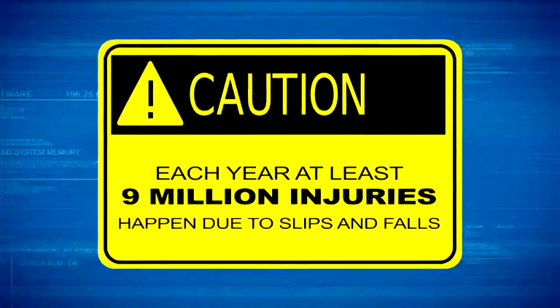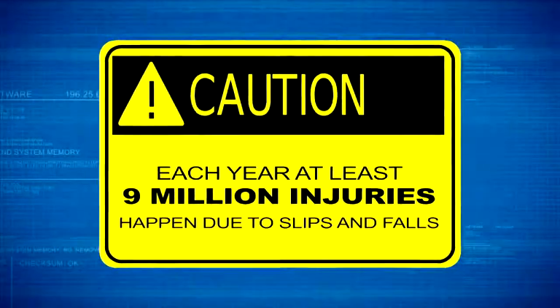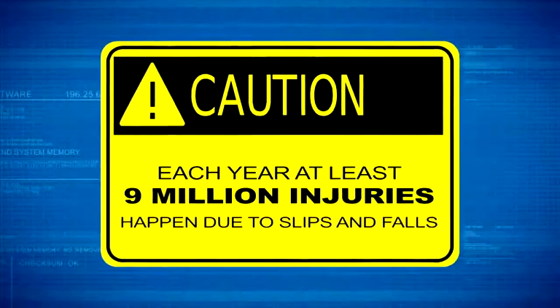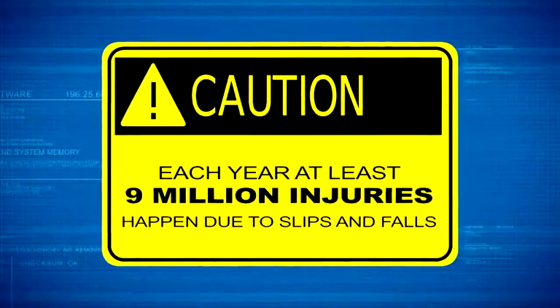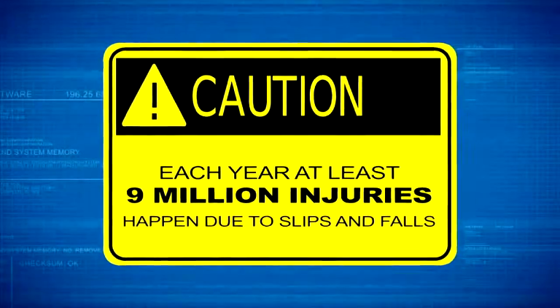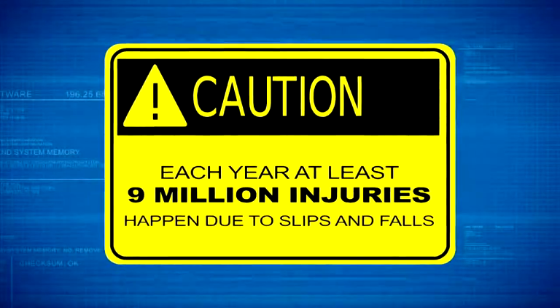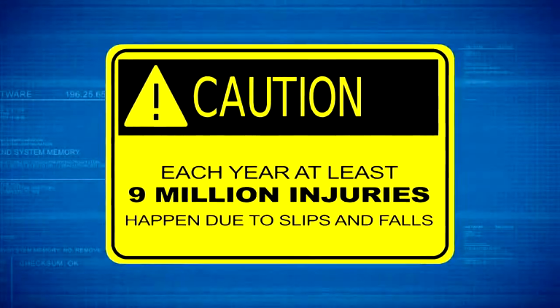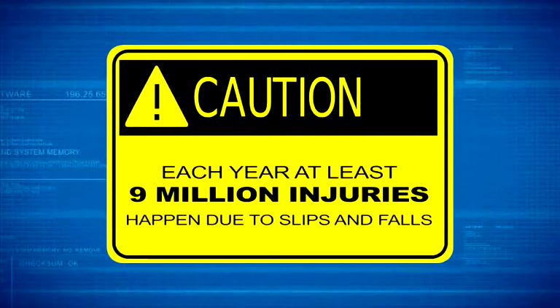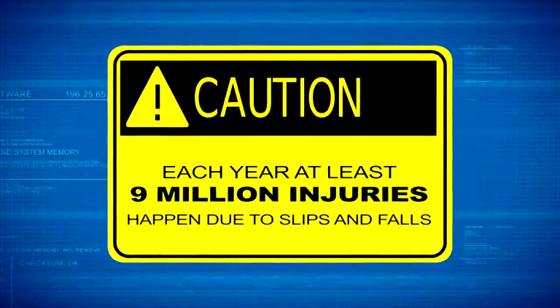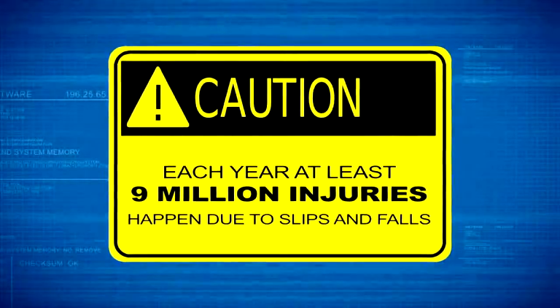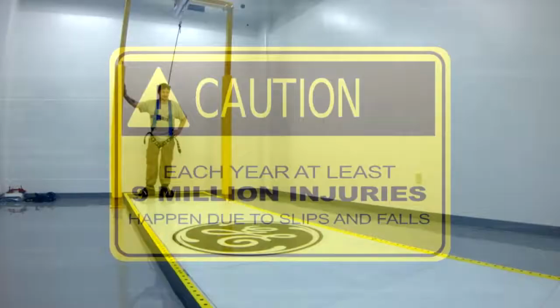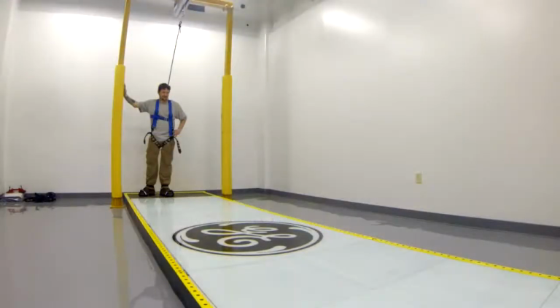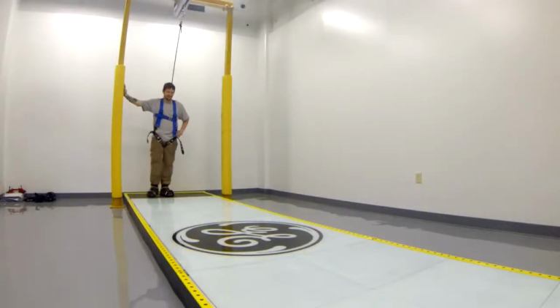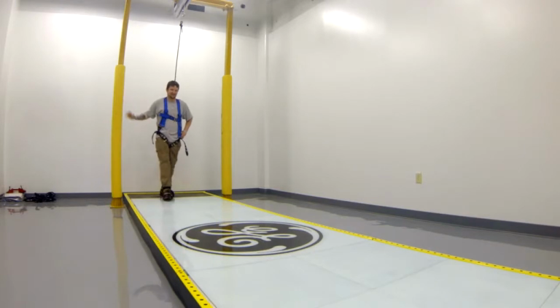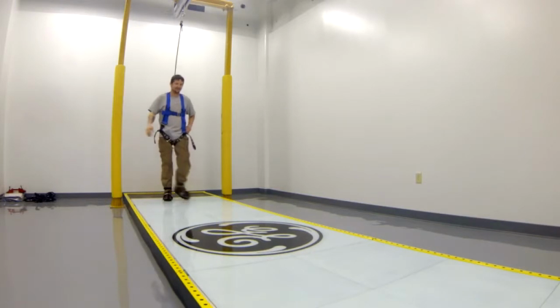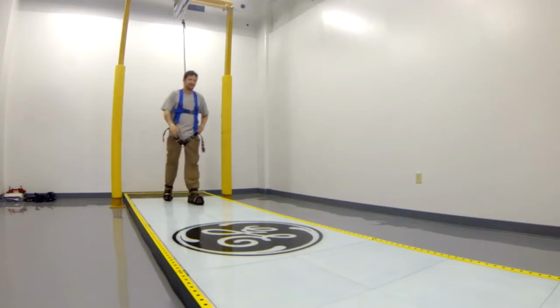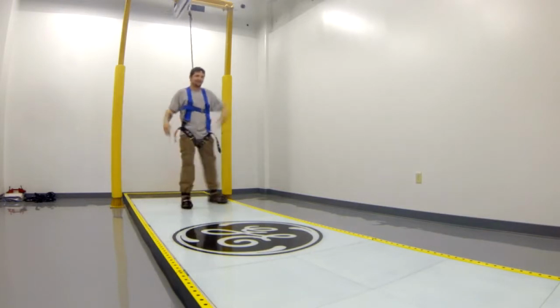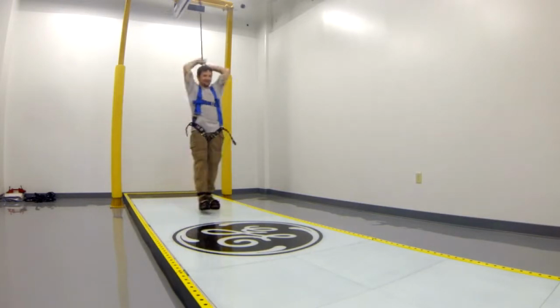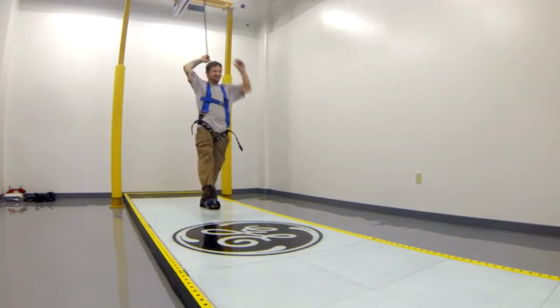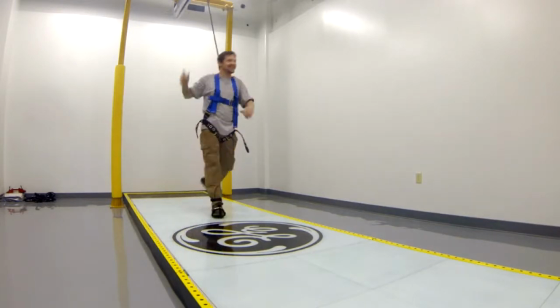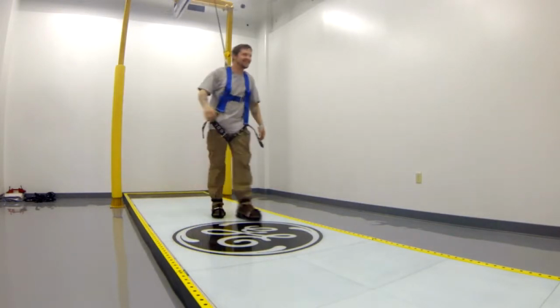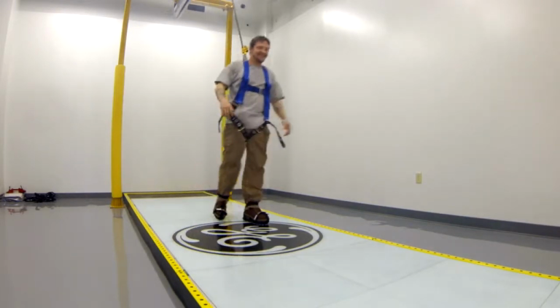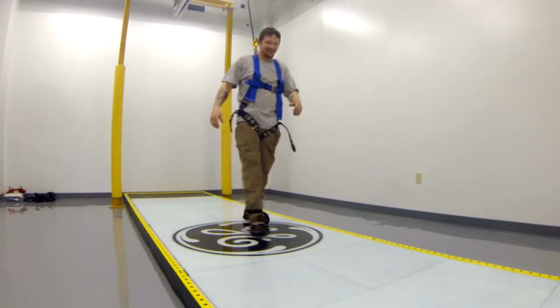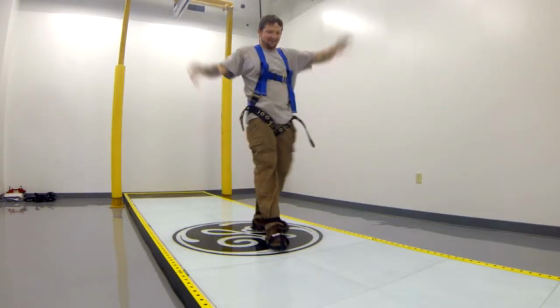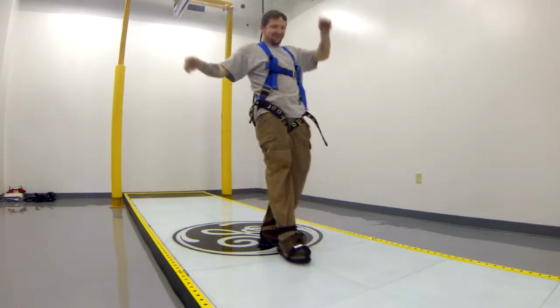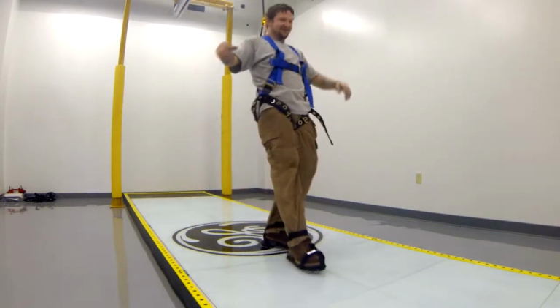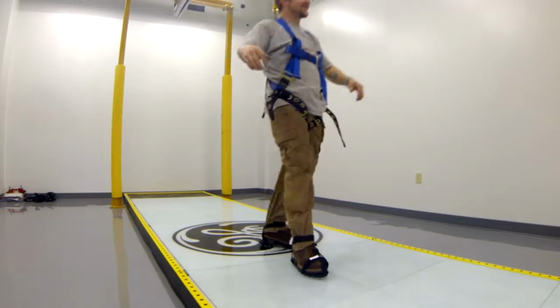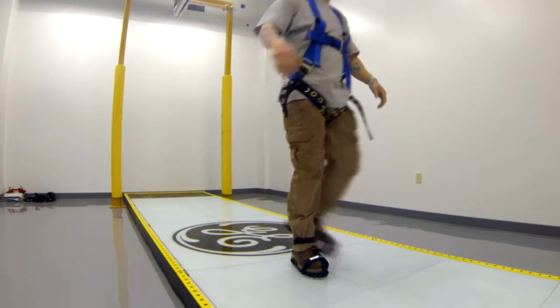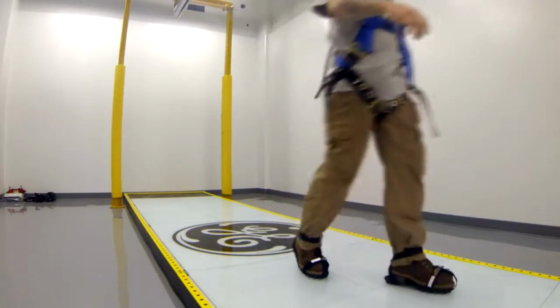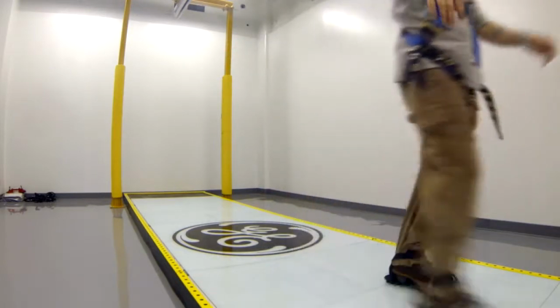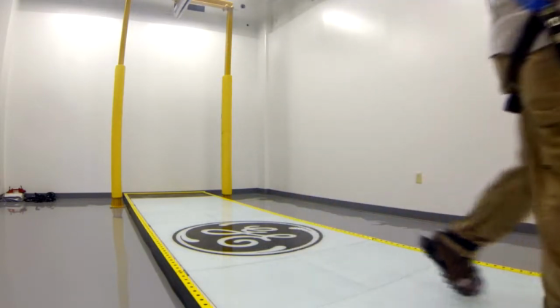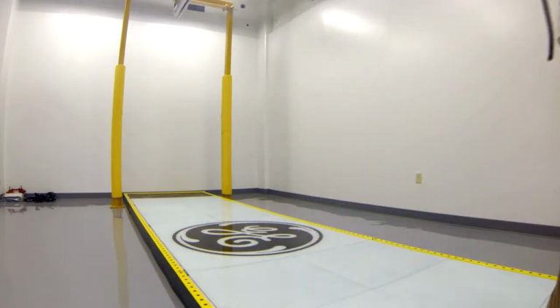Each year, at least 9 million injuries happen due to slips and falls. Now, biomechanics researchers at Virginia Tech have developed a slip simulator that mimics accidents in a lab to help reduce slips, trips, and falls.